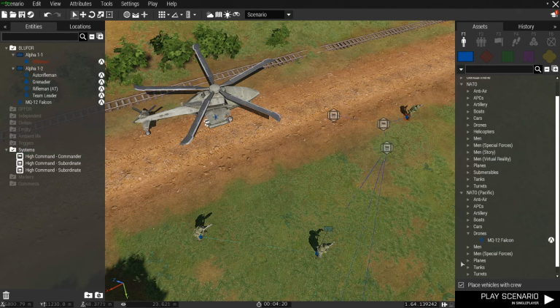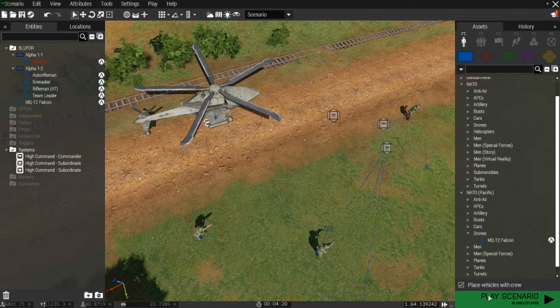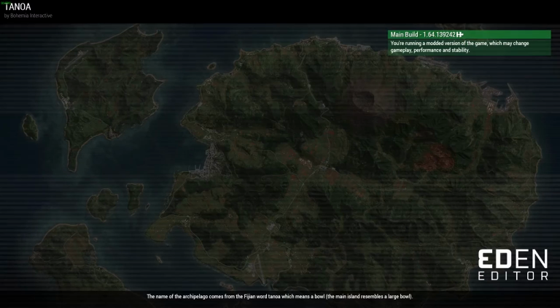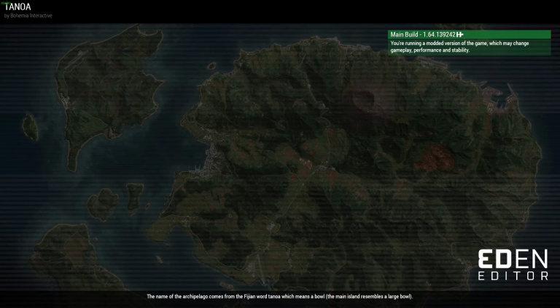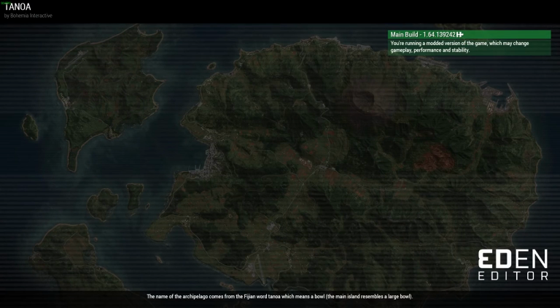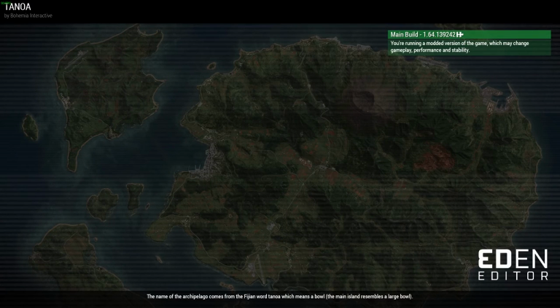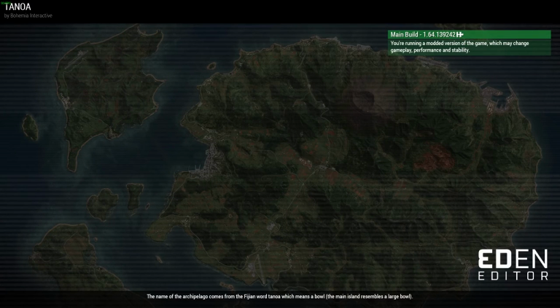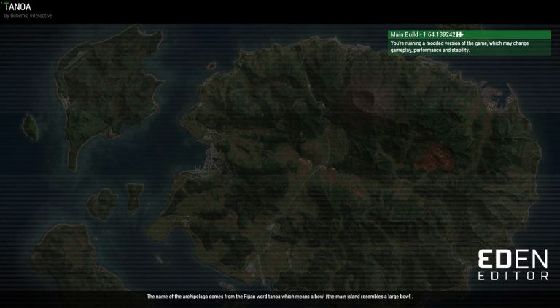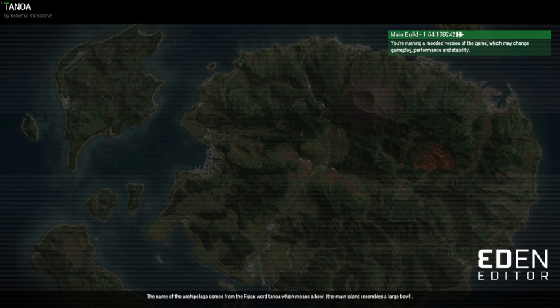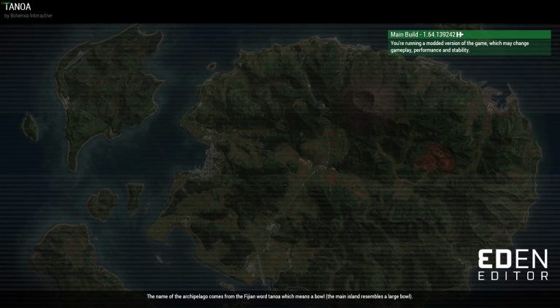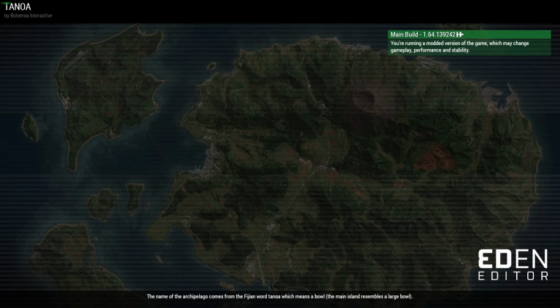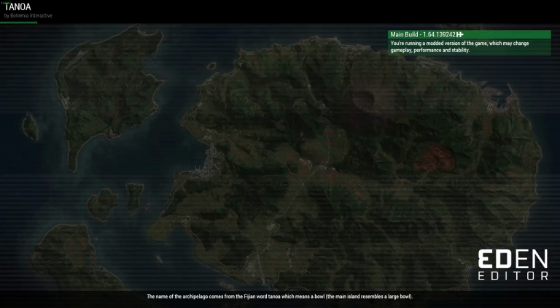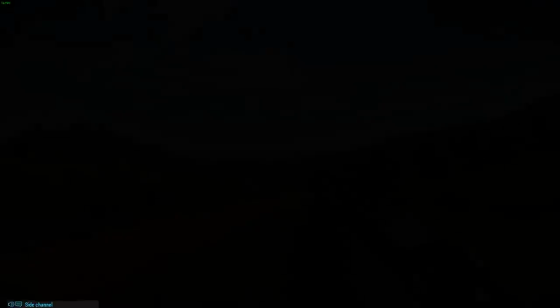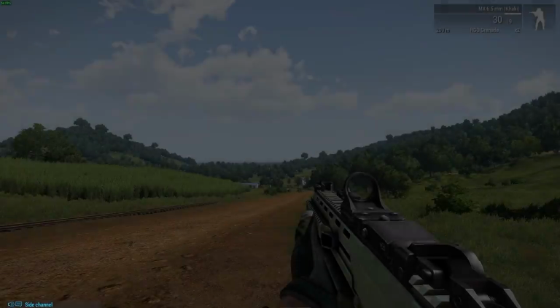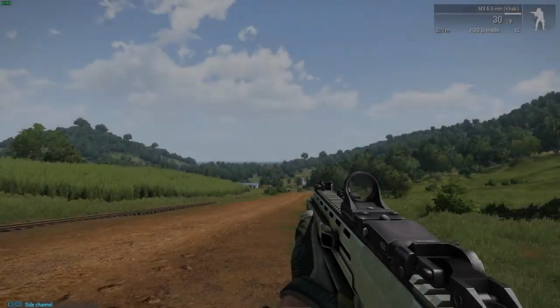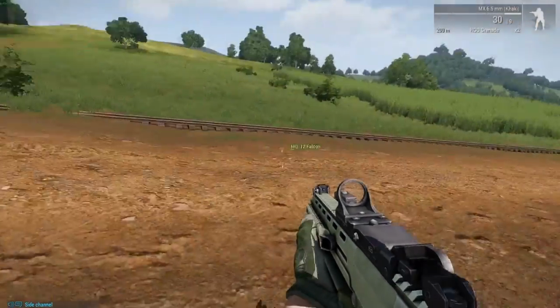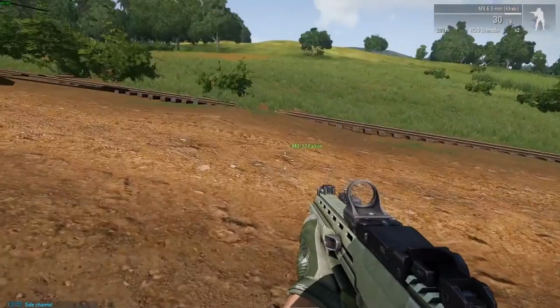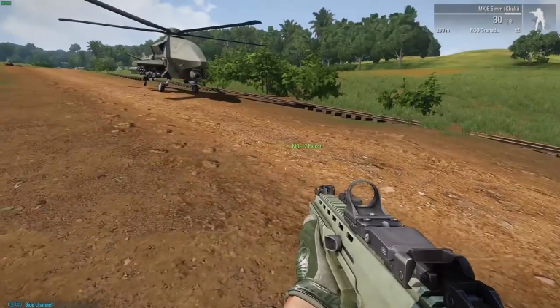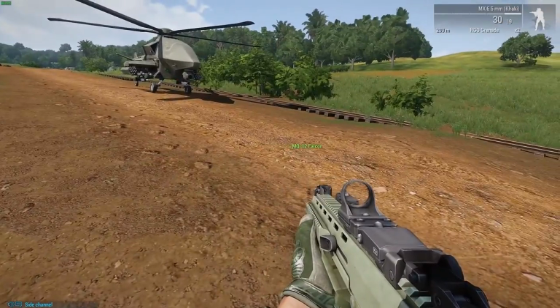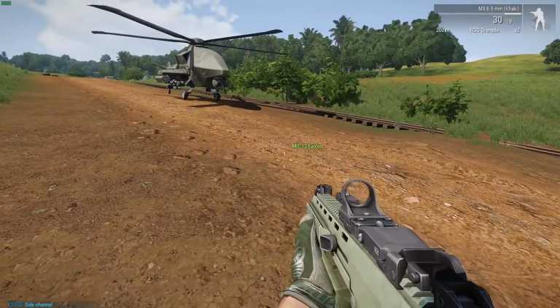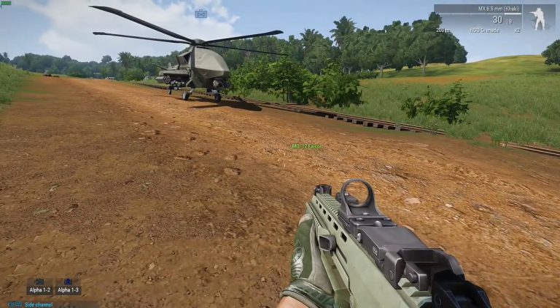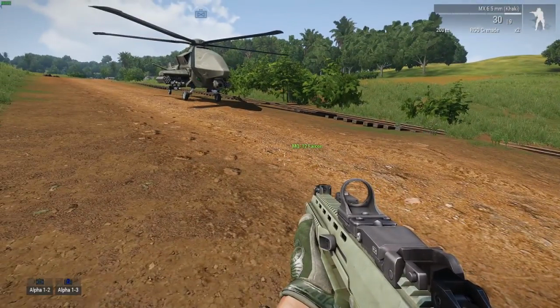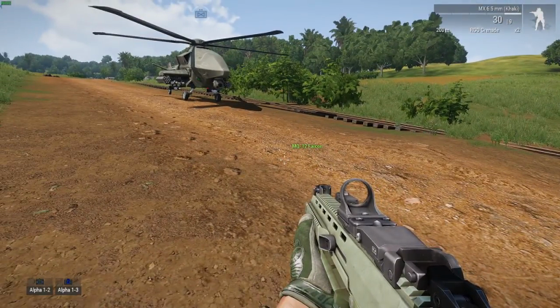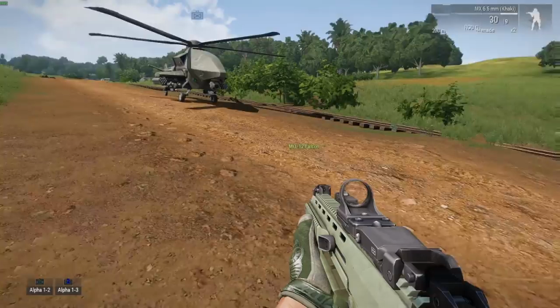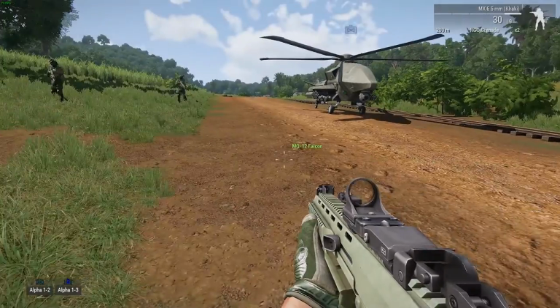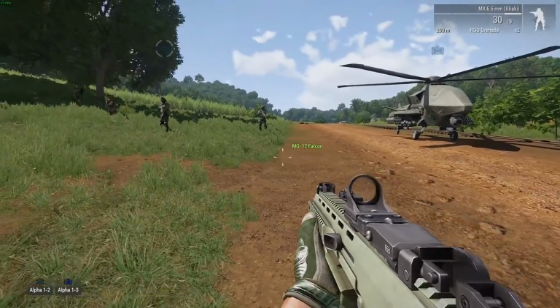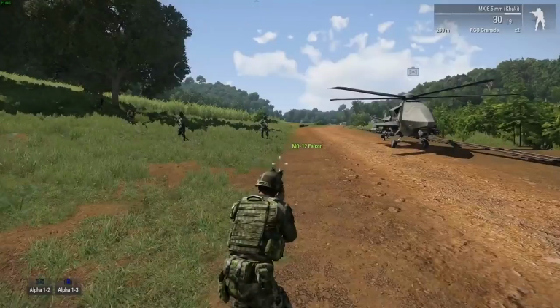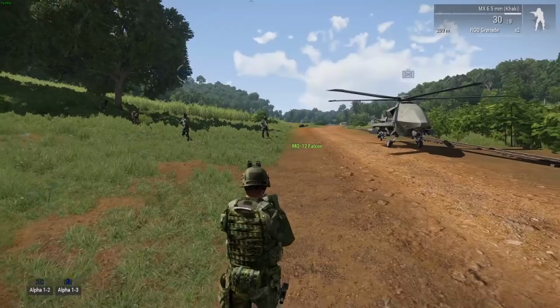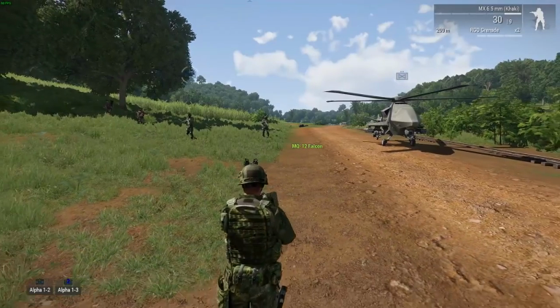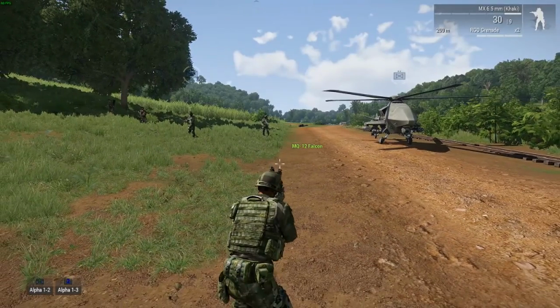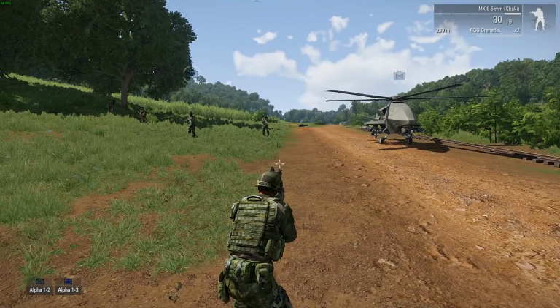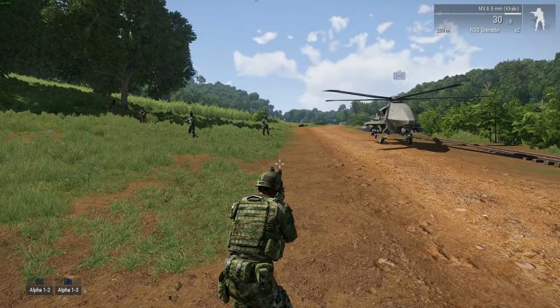Go ahead and hit play. Now, to open it up, hit Control+Spacebar. And you'll see little NATO symbols above.